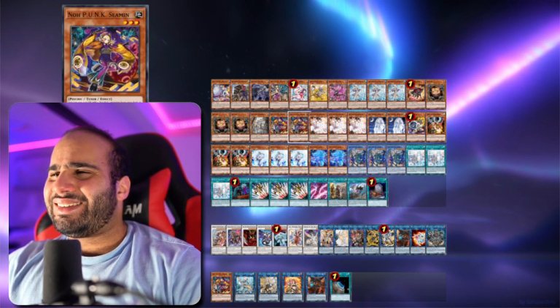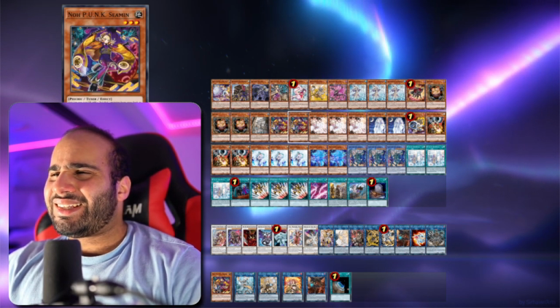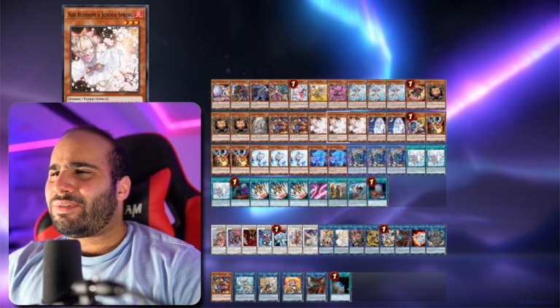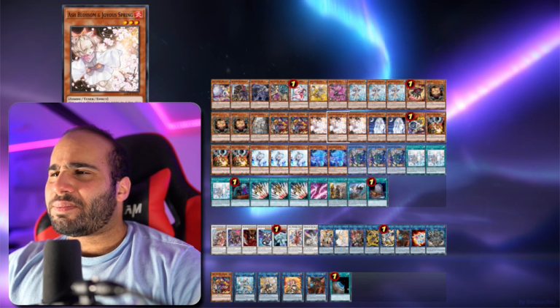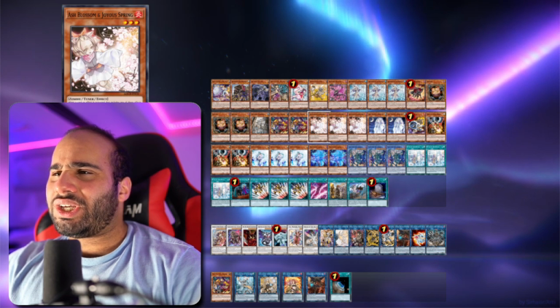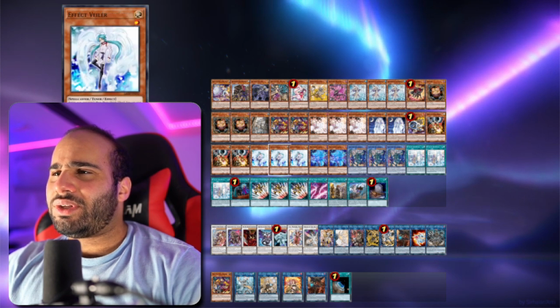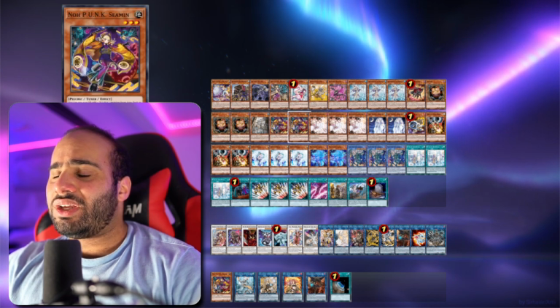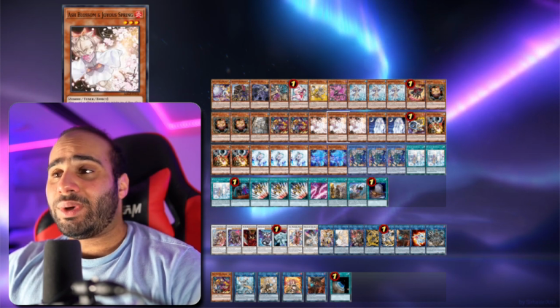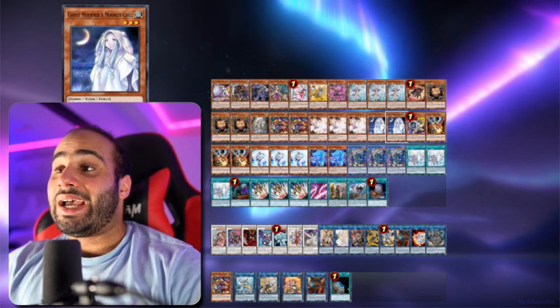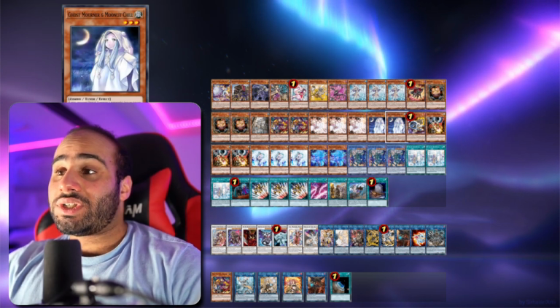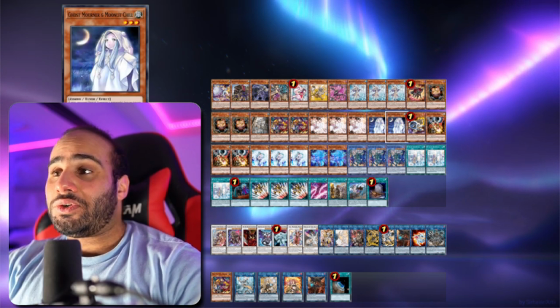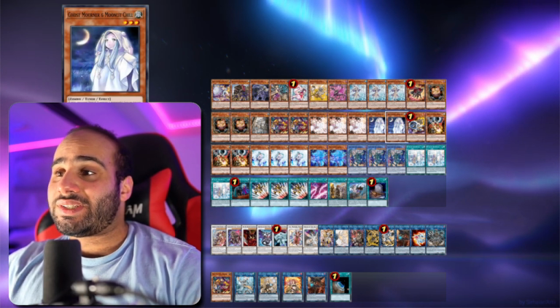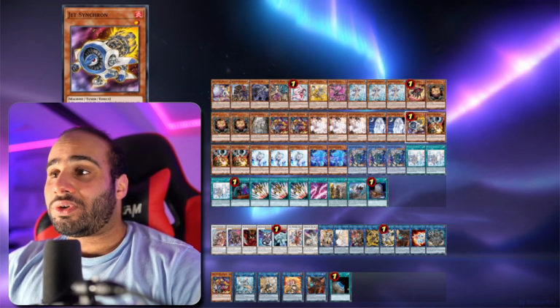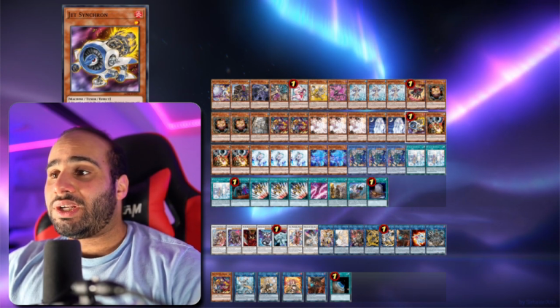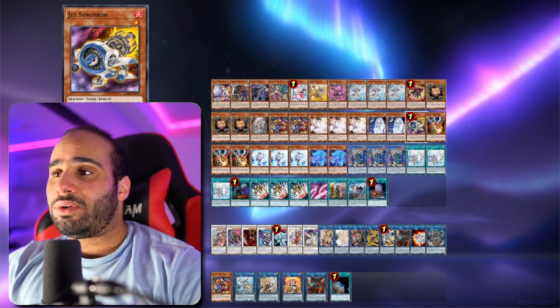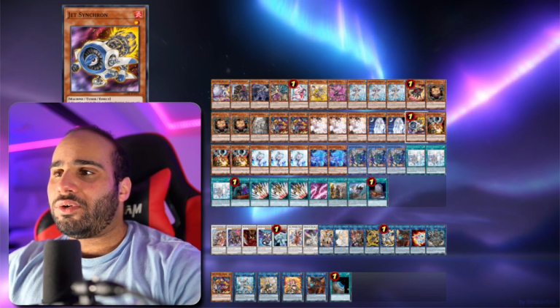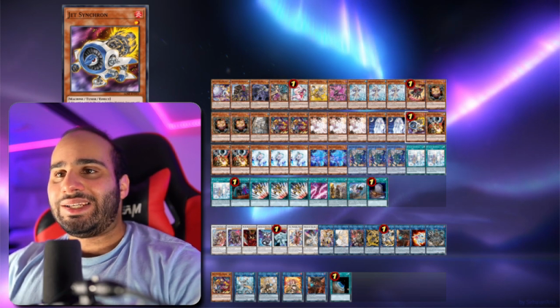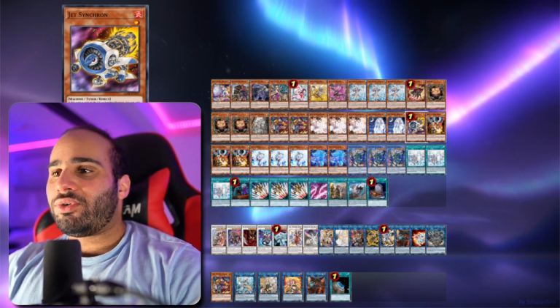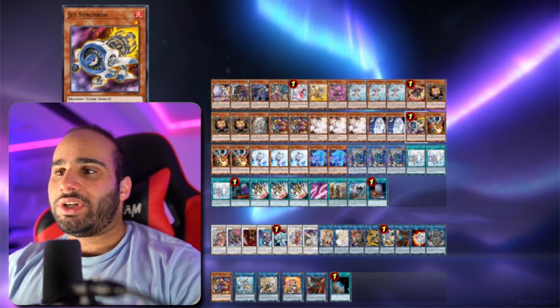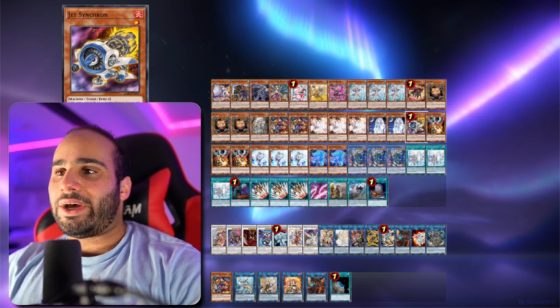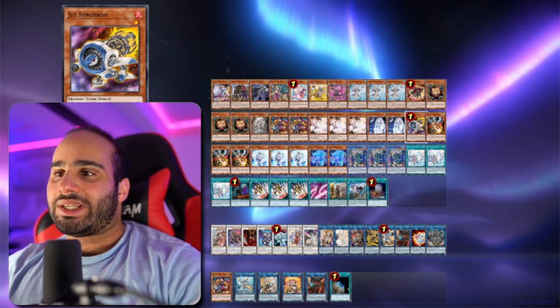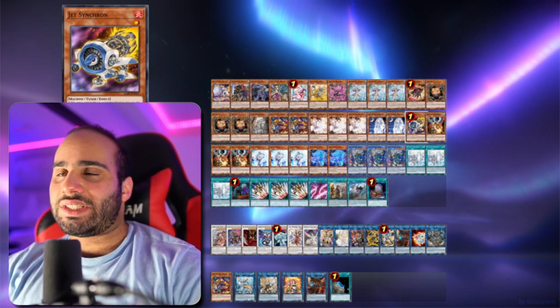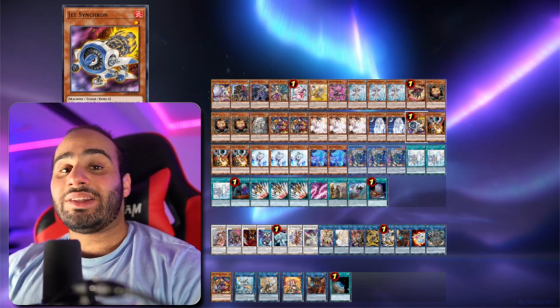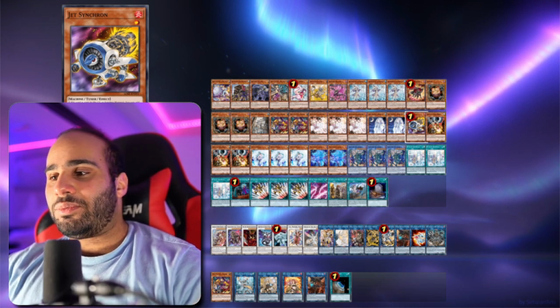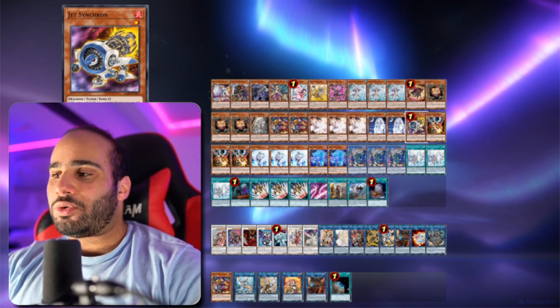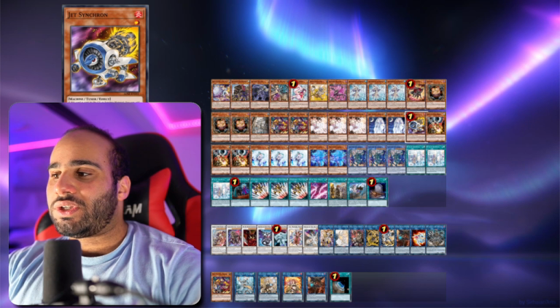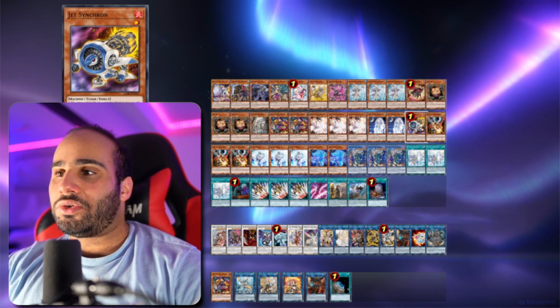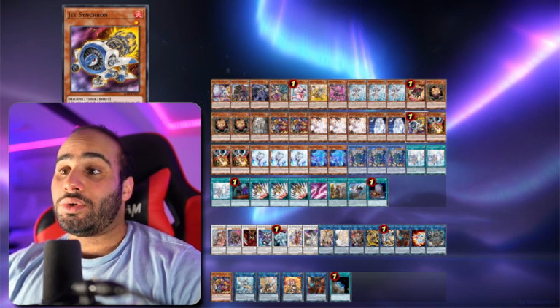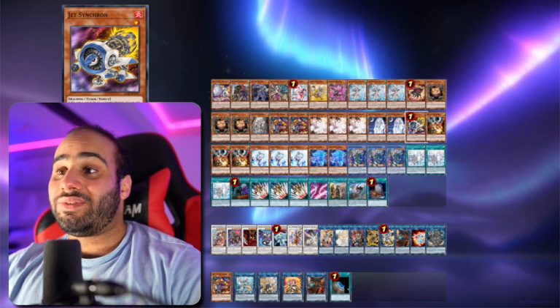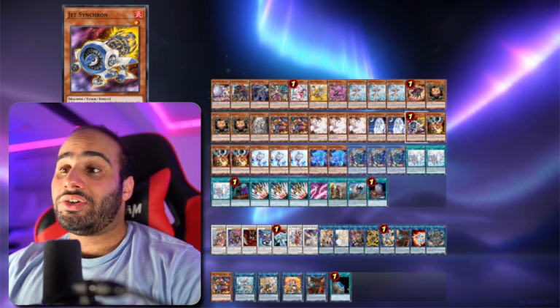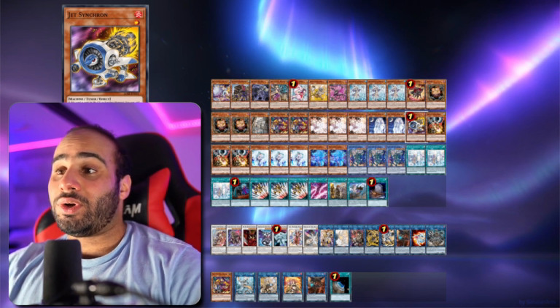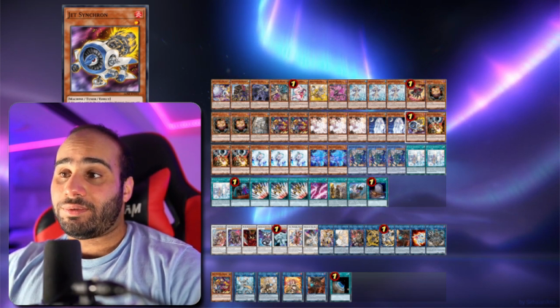Yeah, that's a lot of hand traps — like 11 or something. Not too bad. And of course the Jet Synchron, because it's broken to summon off of Needle Fiber. Needle Fiber is a one card Baron plus Scythe obviously, but that would lose to Dark Ruler since you would be achieving it on your opponent's main phase.